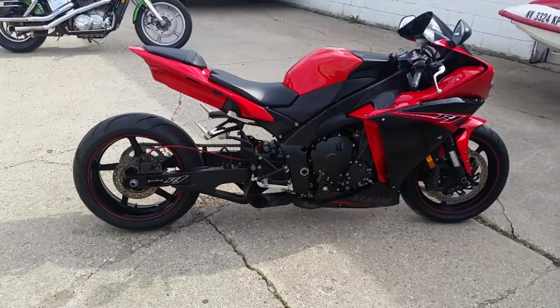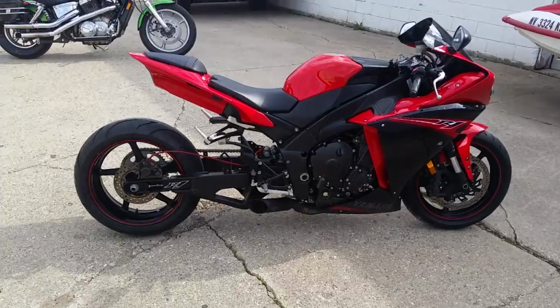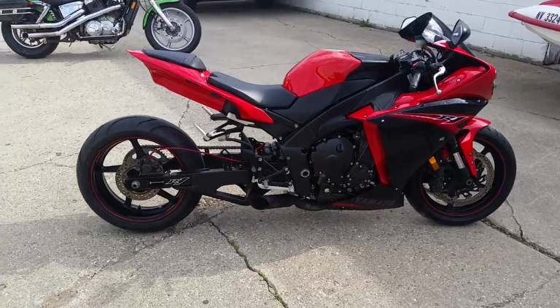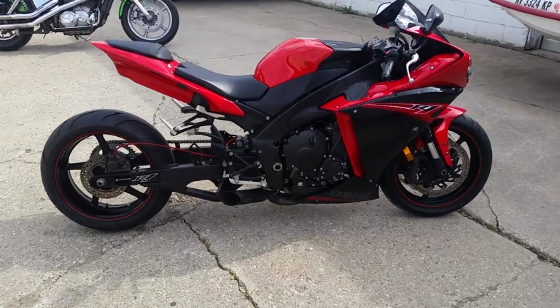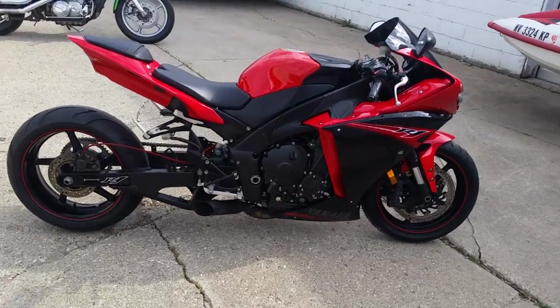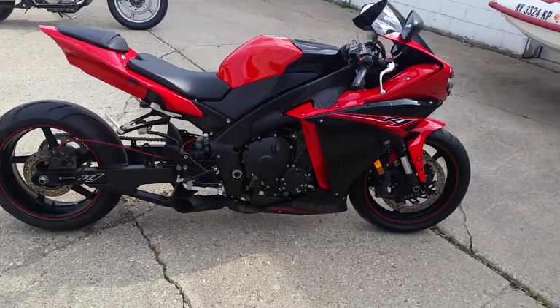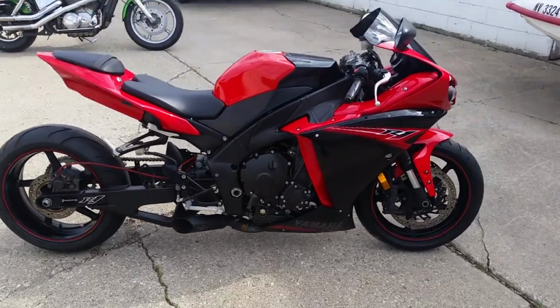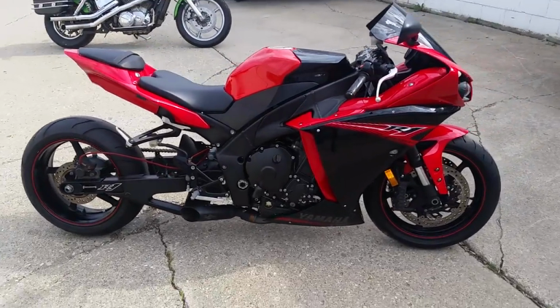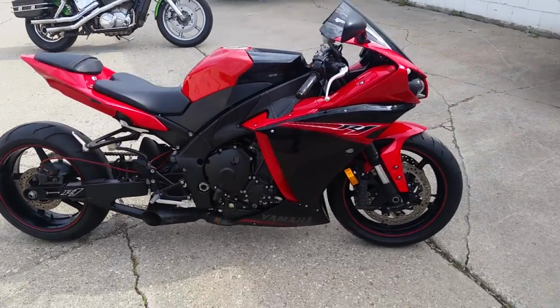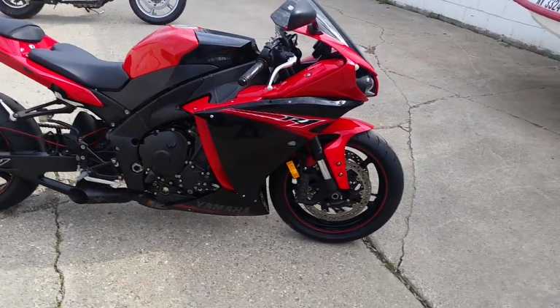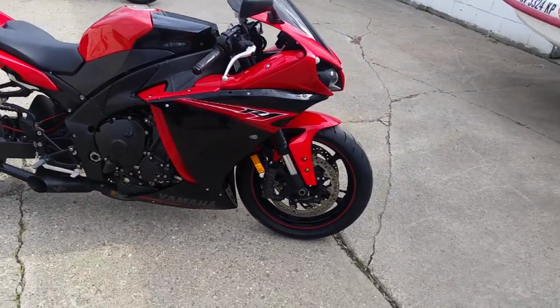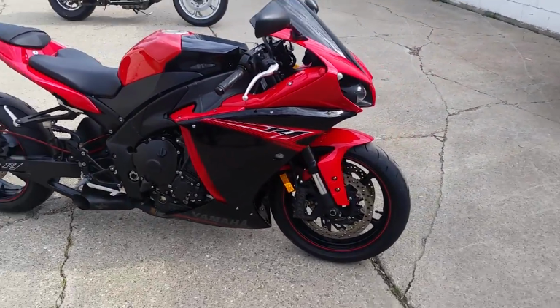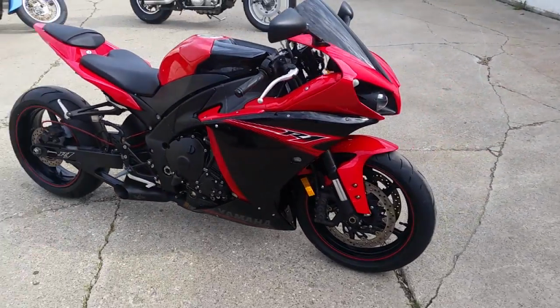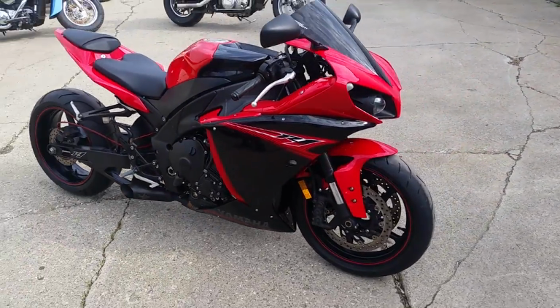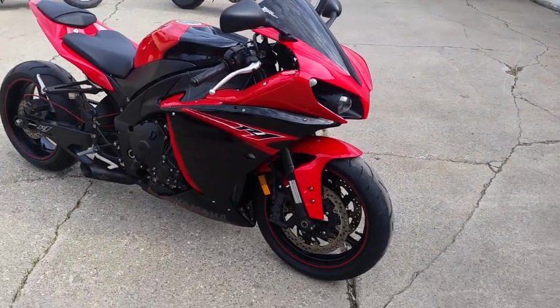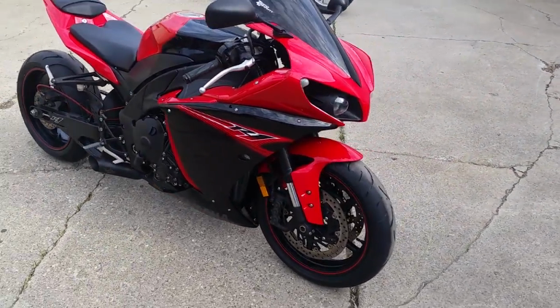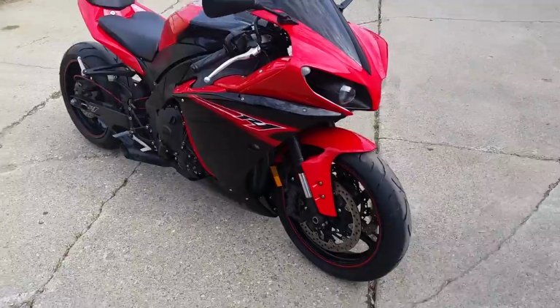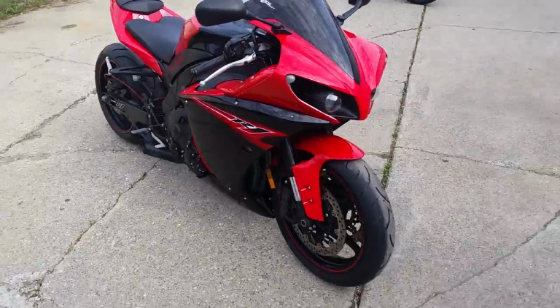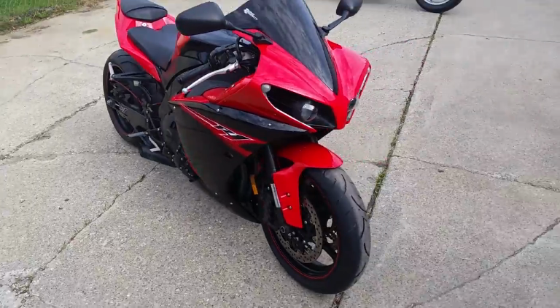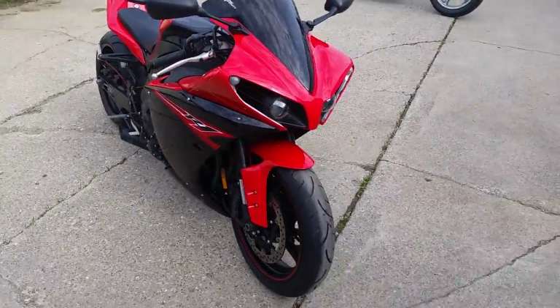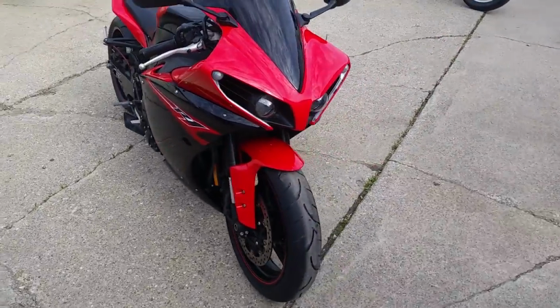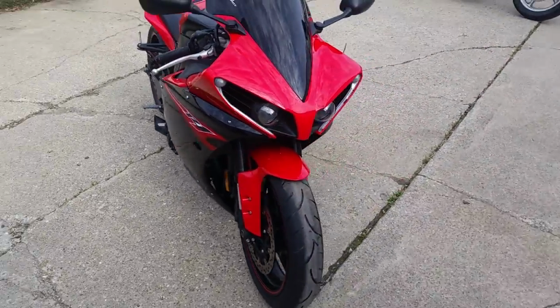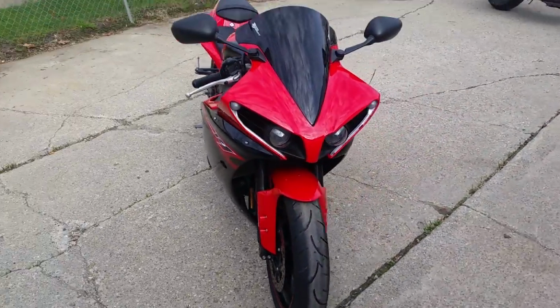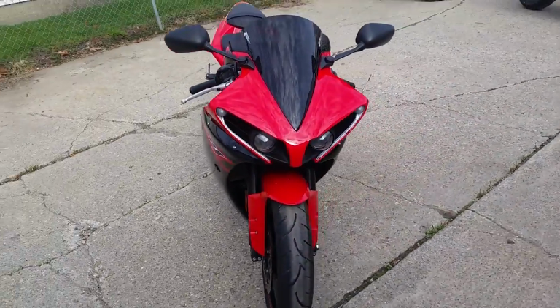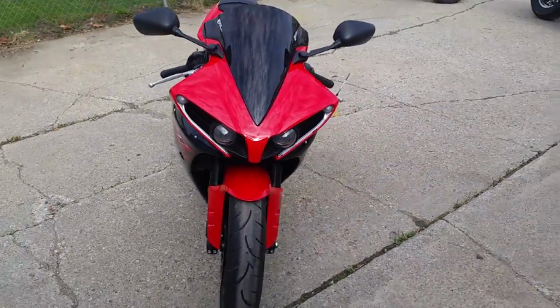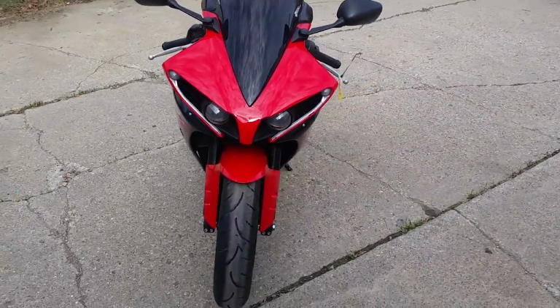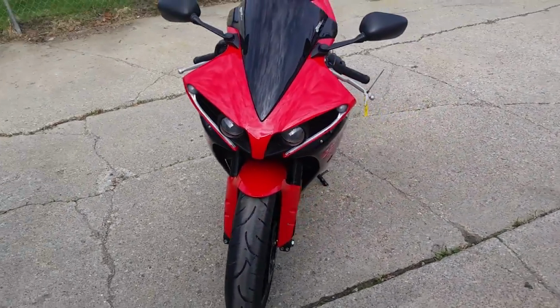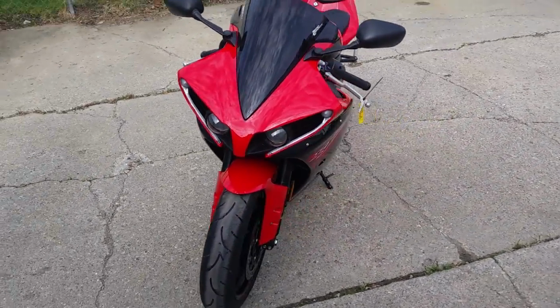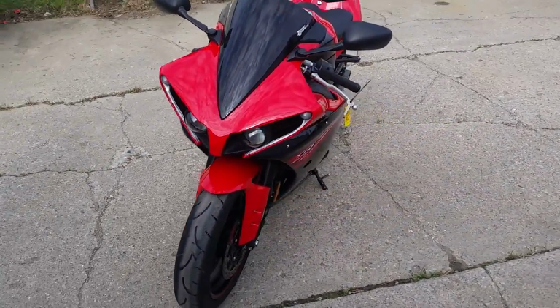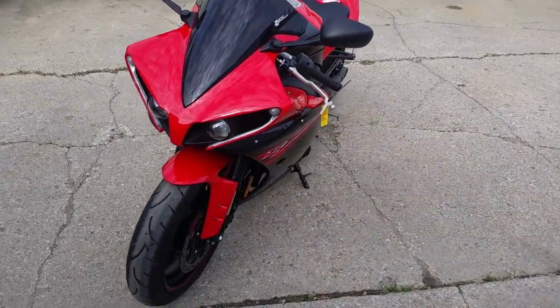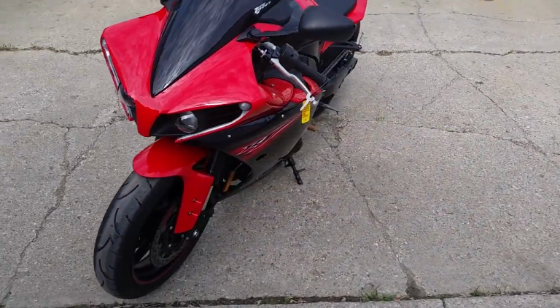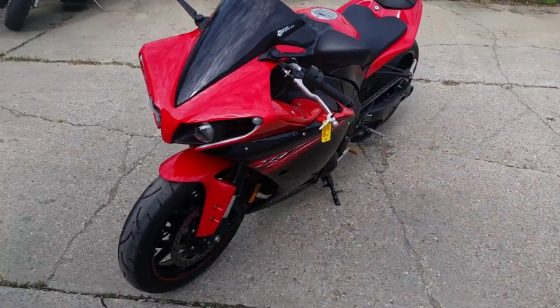Approval Powersports — we got a nice 2013 Yamaha R1 motorcycle for sale with only 5,877 miles. Check this one out. This one's done right.